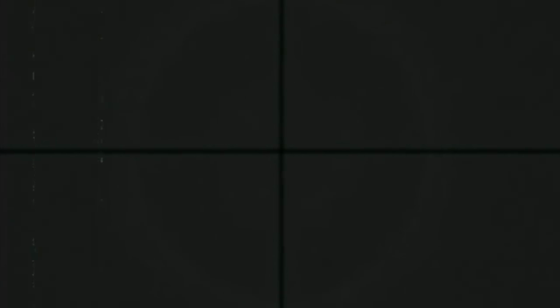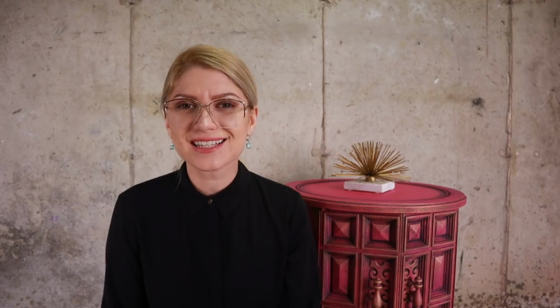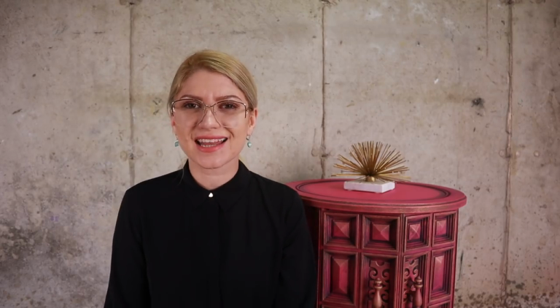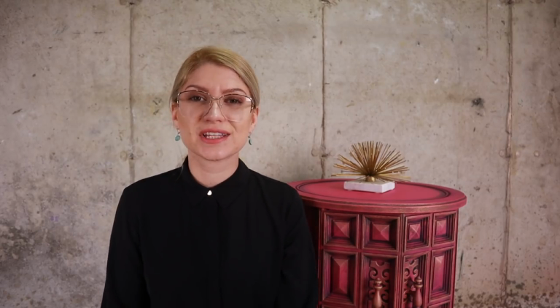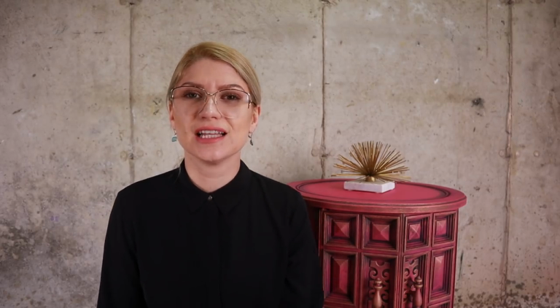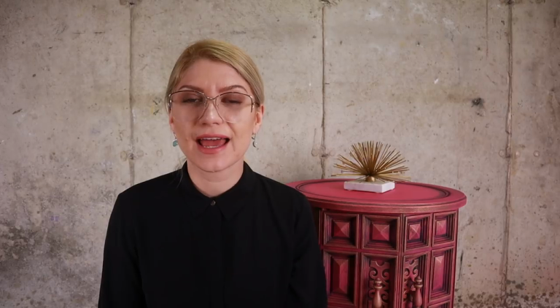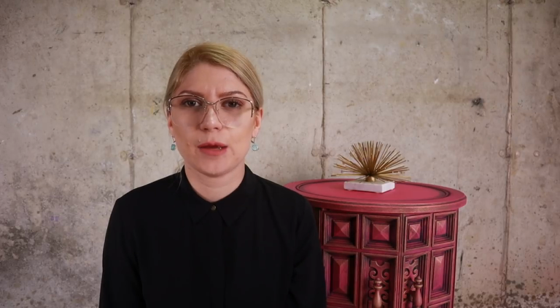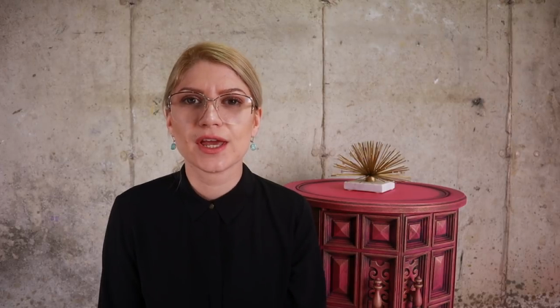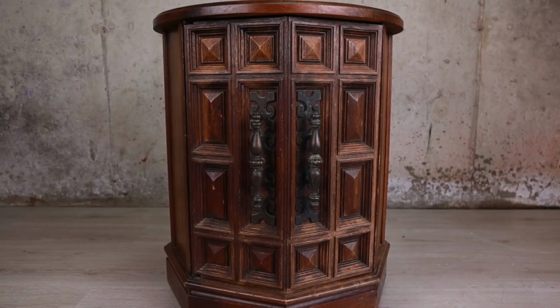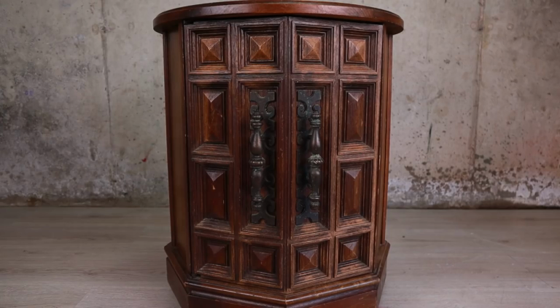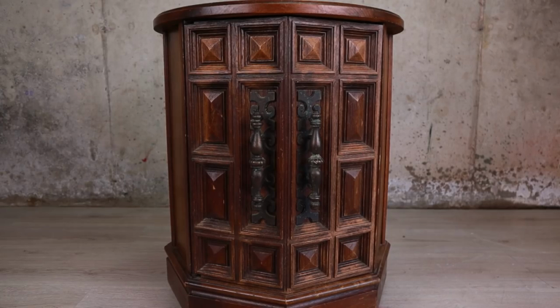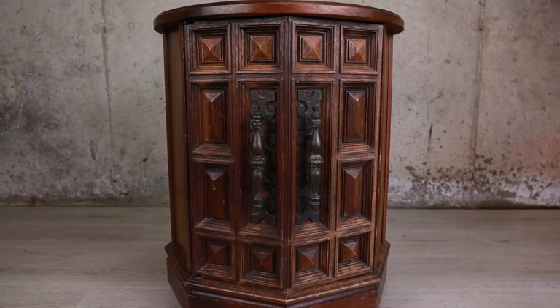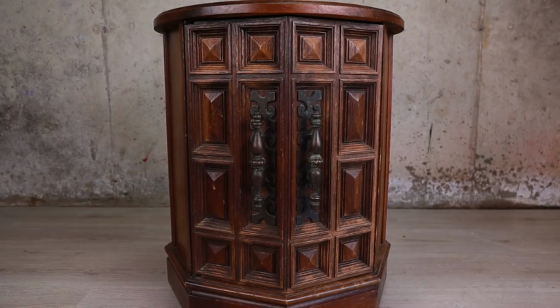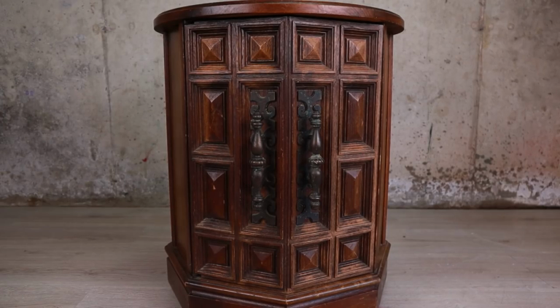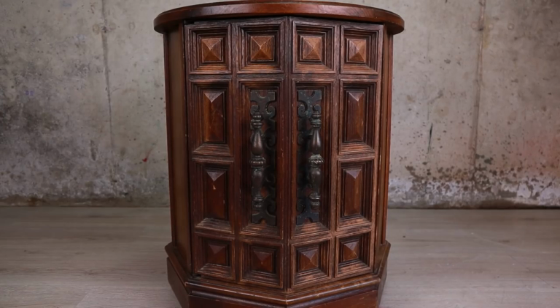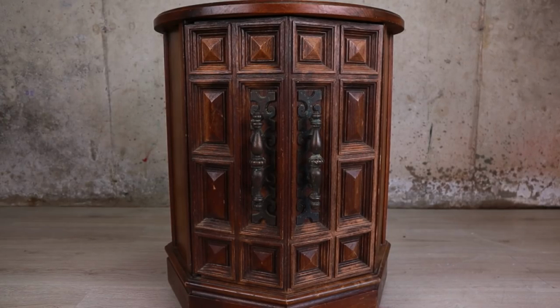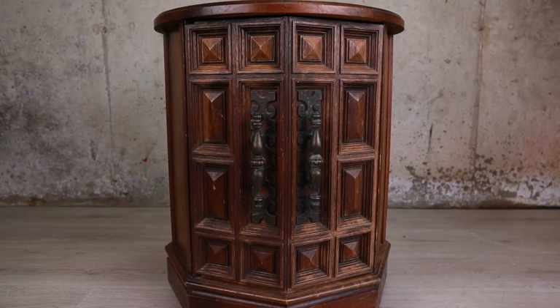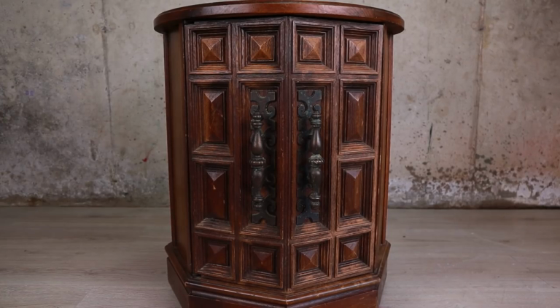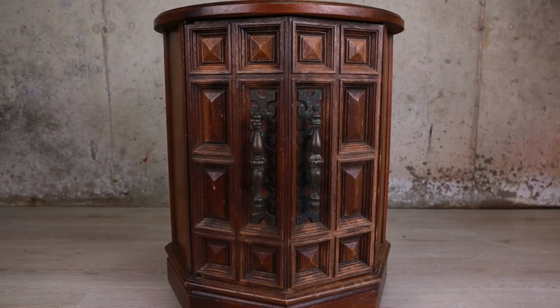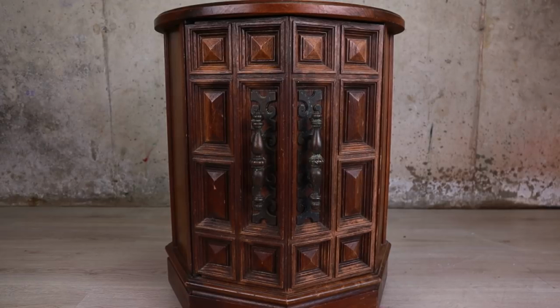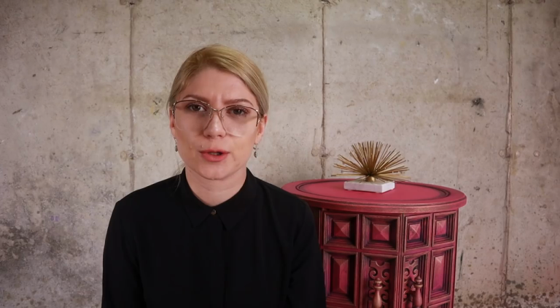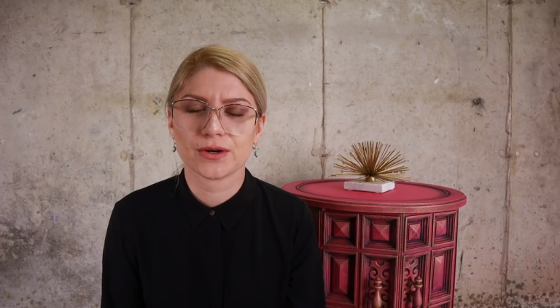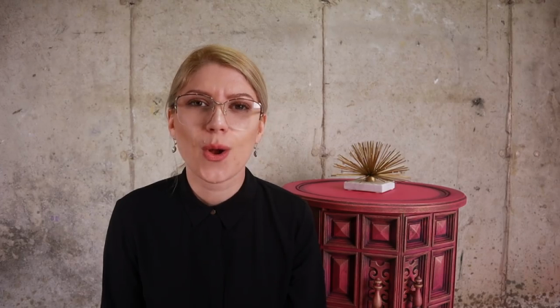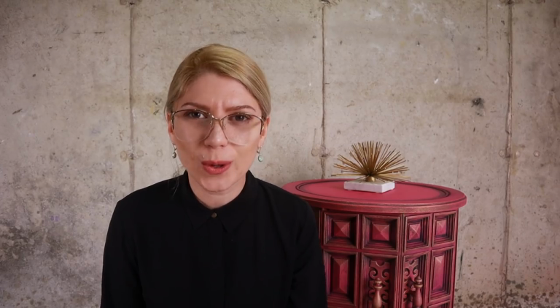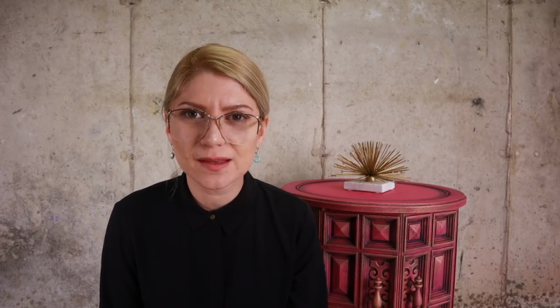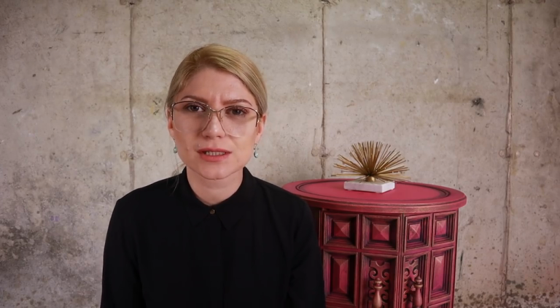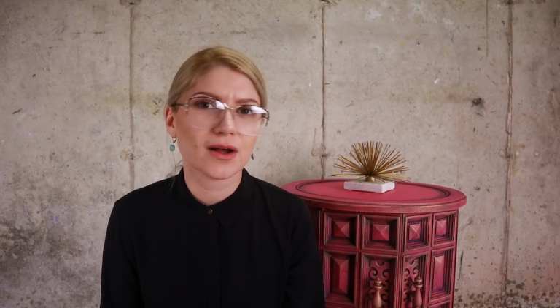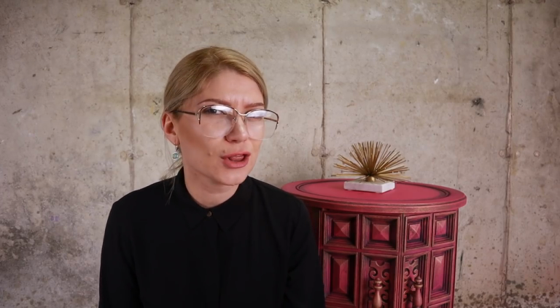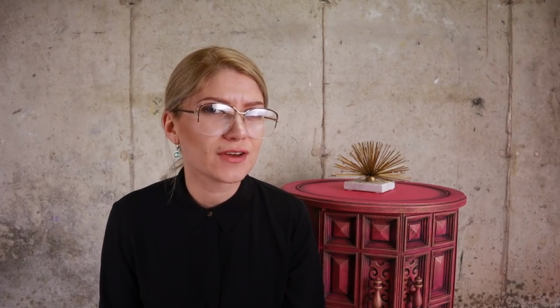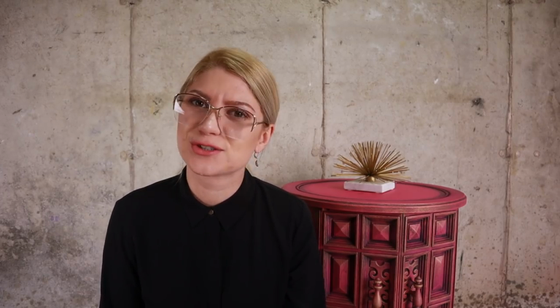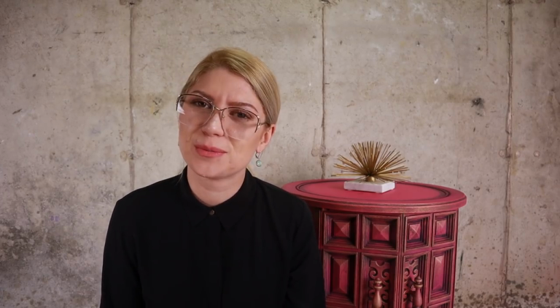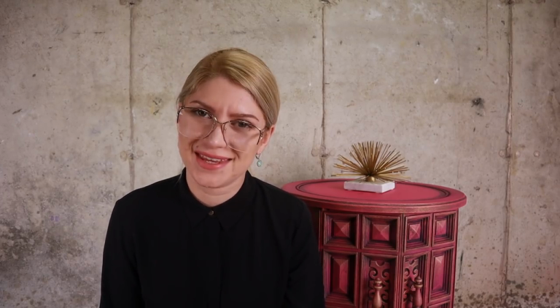I started with this little end table. It had lots of potential, amazing details and great hardware. All it needed was a little love and some paint.